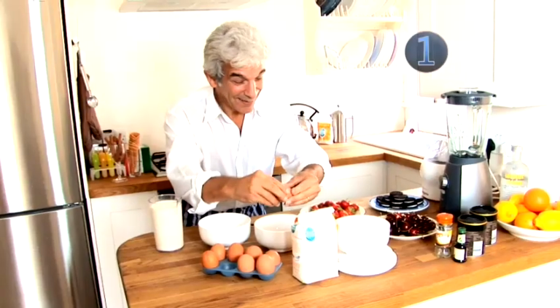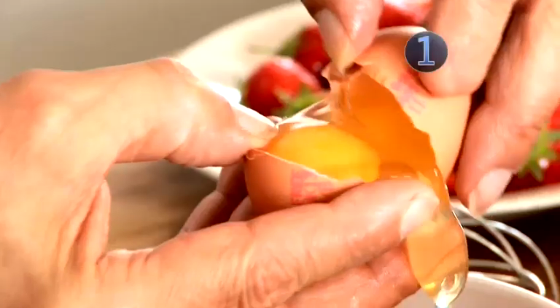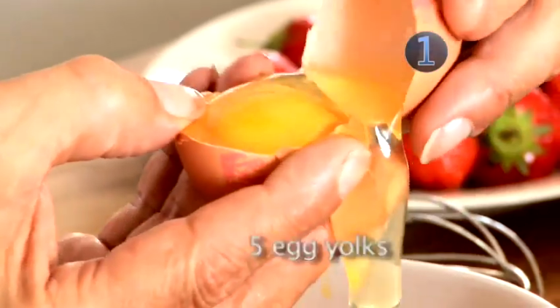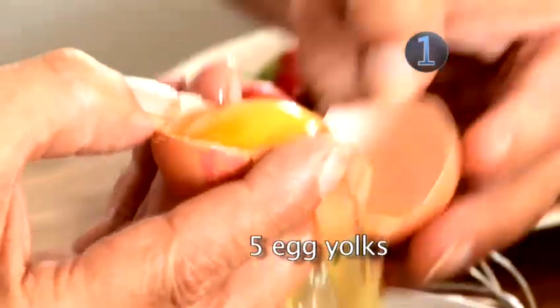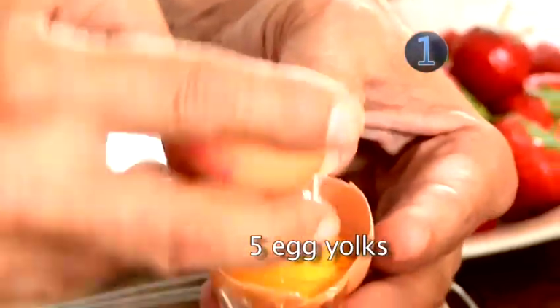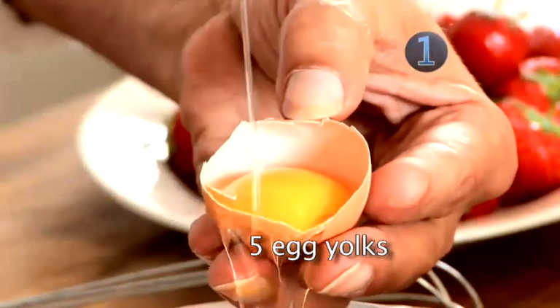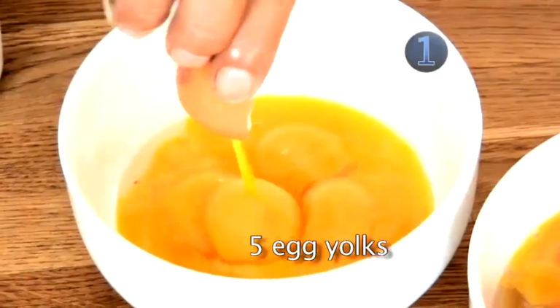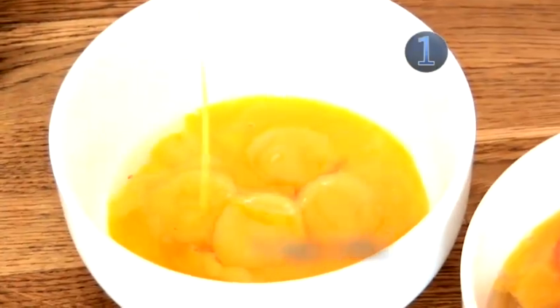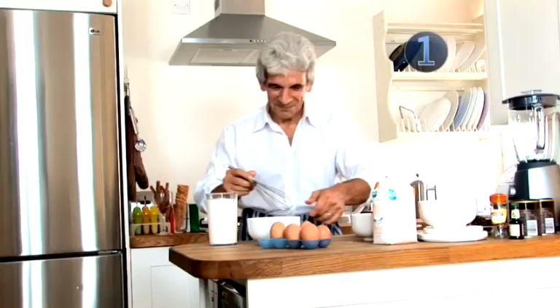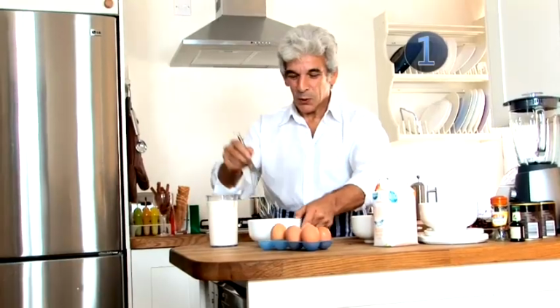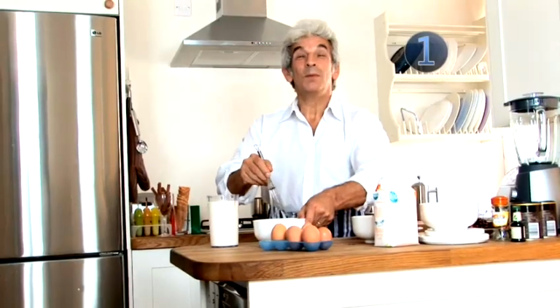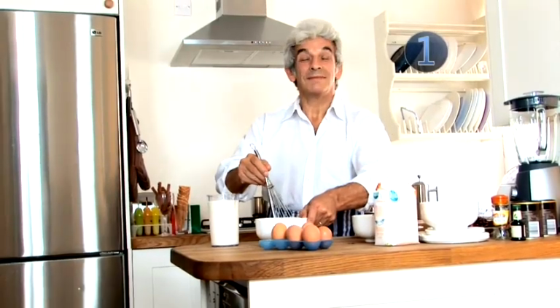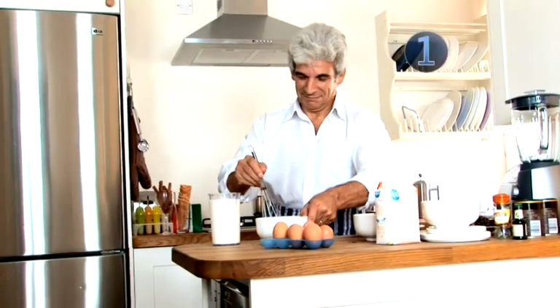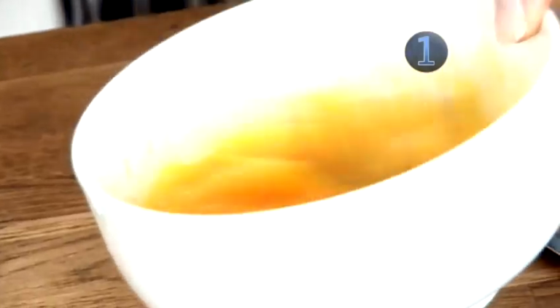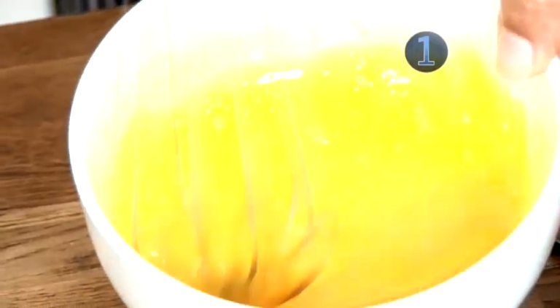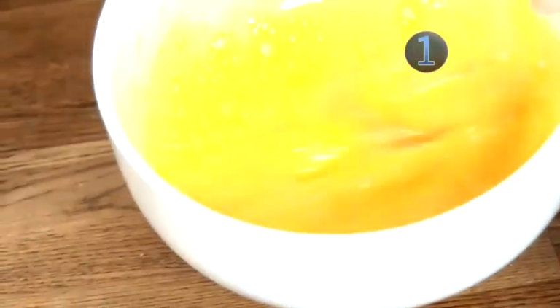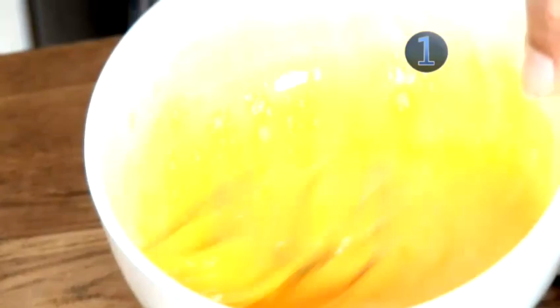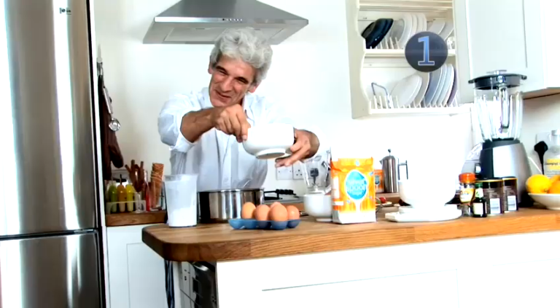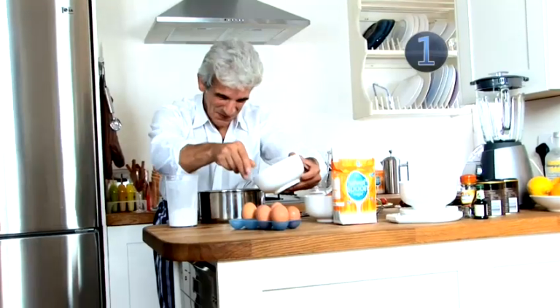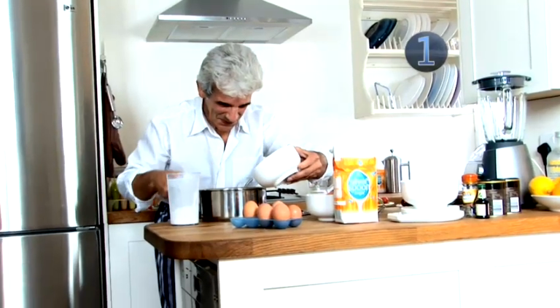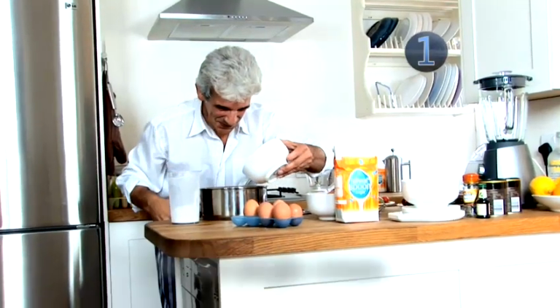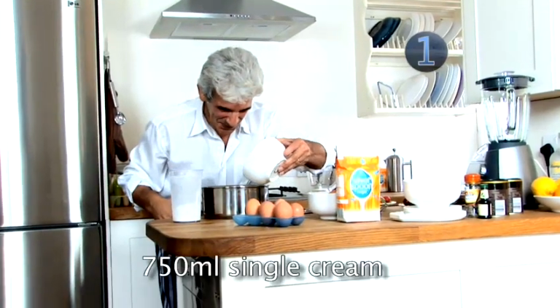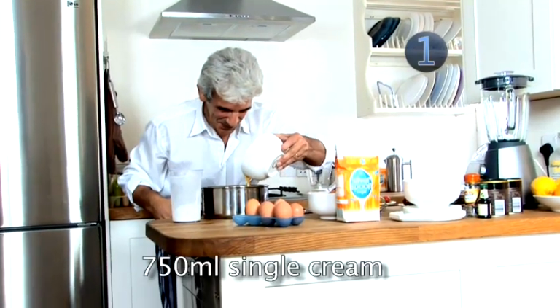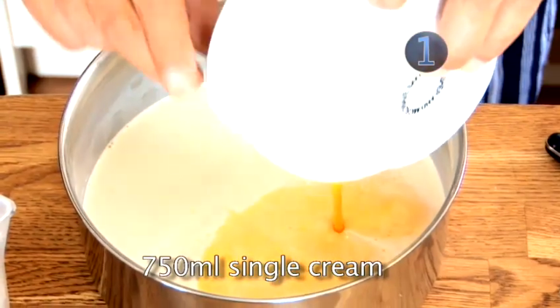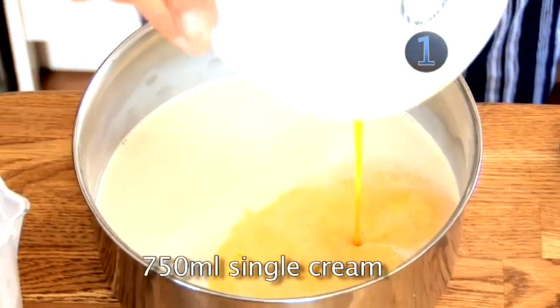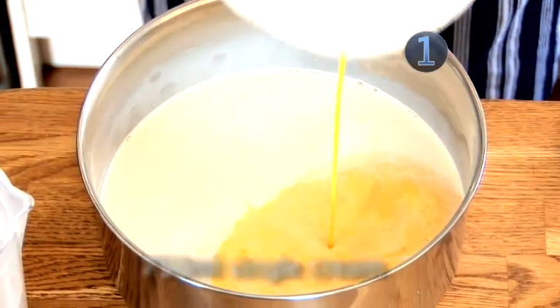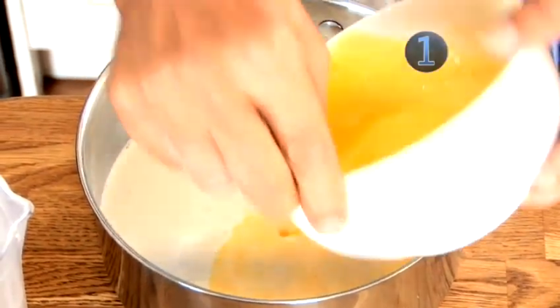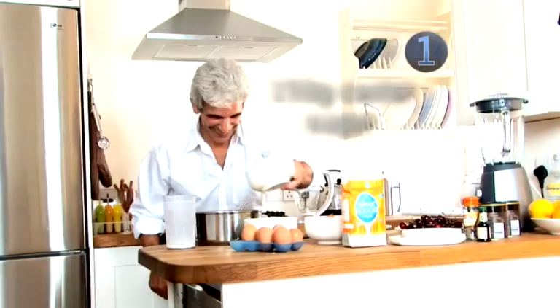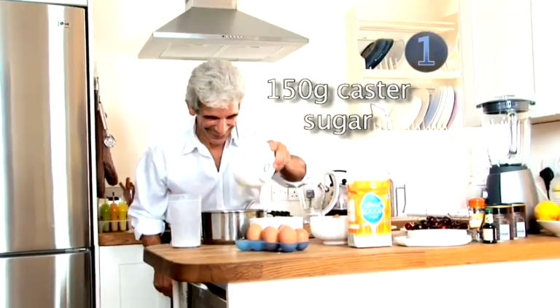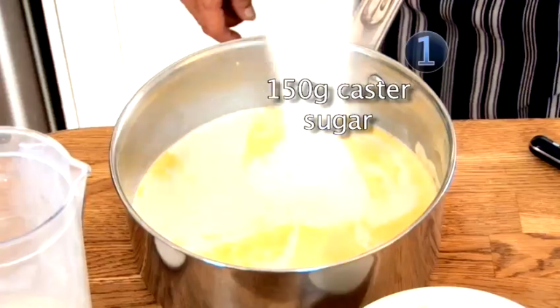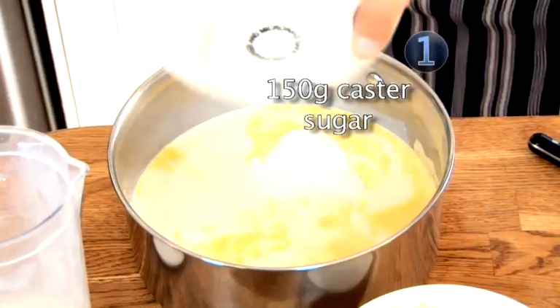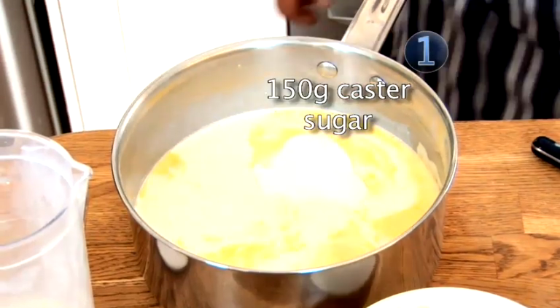Separate five eggs, keeping the yolks in a small bowl and discarding the whites. Whisk the yolks together until they are well beaten. Now mix the egg yolks in a saucepan with 750ml of single cream and 150g of caster sugar.